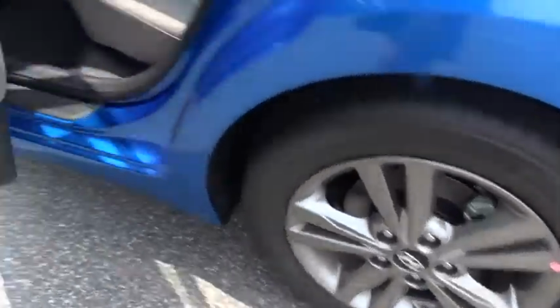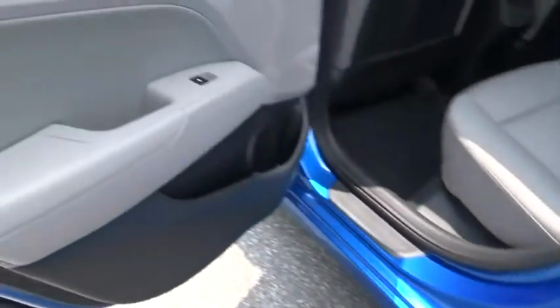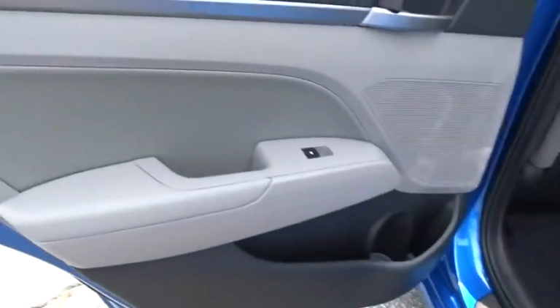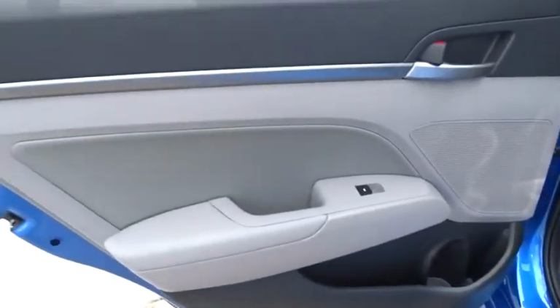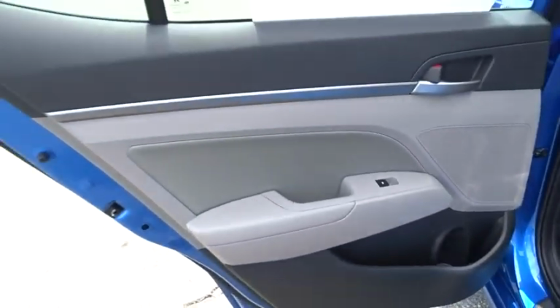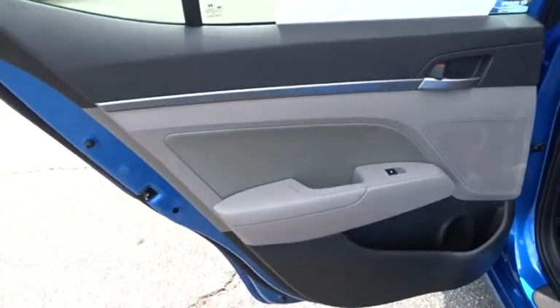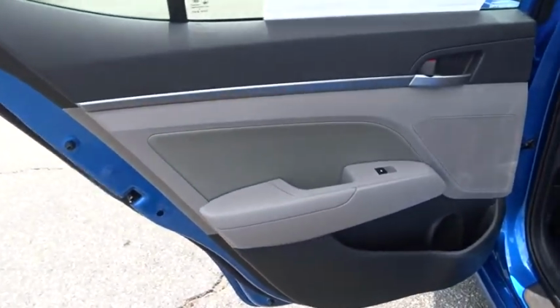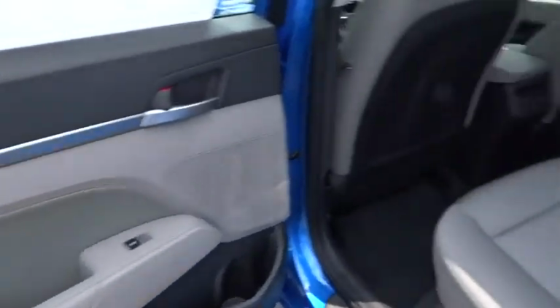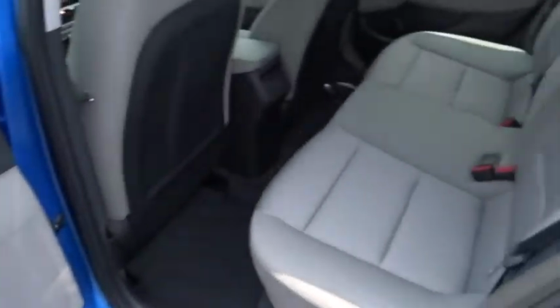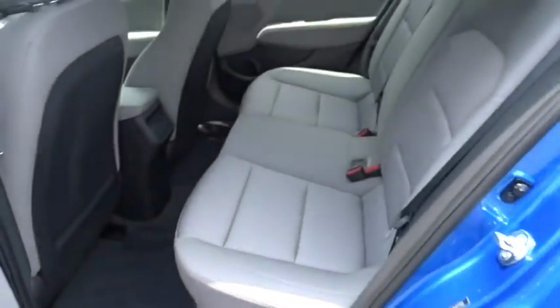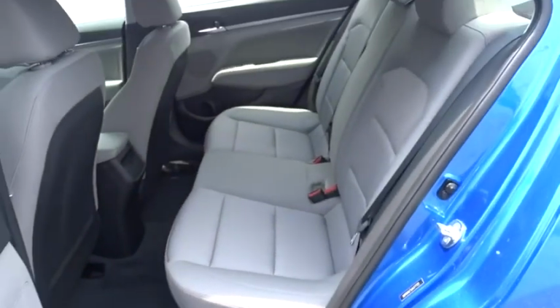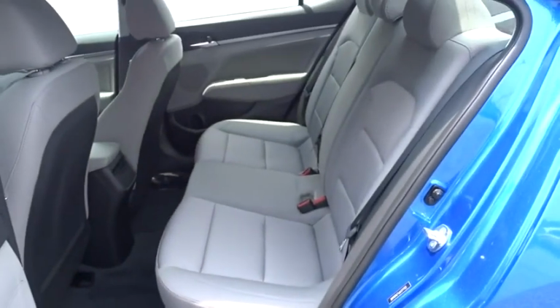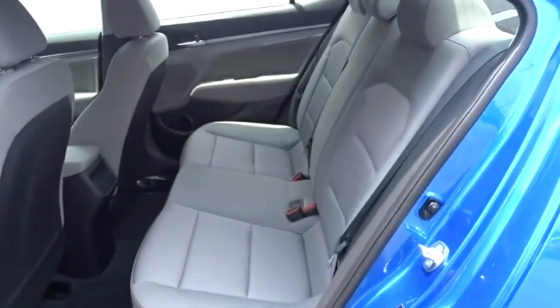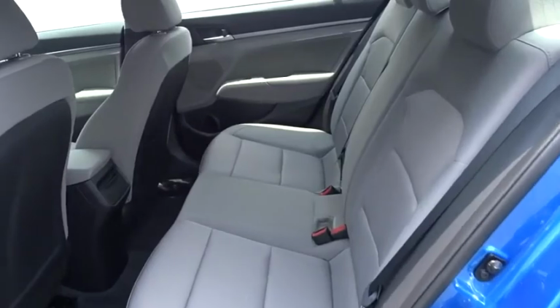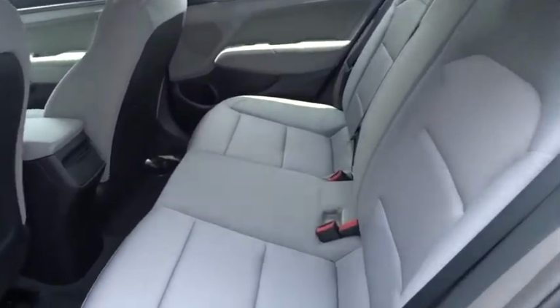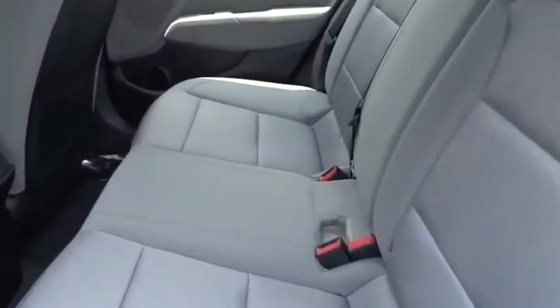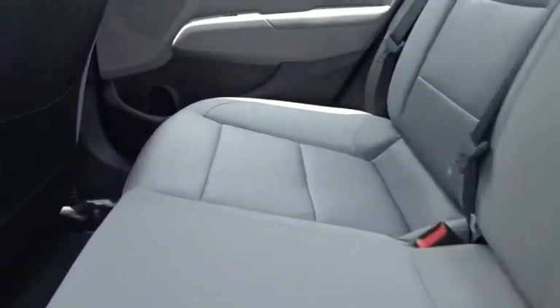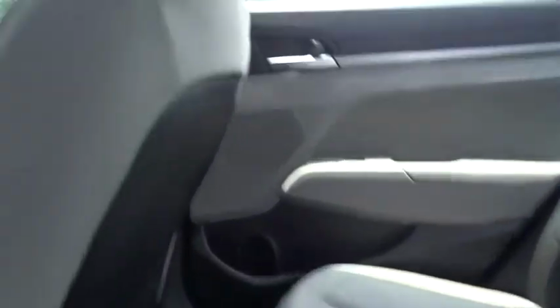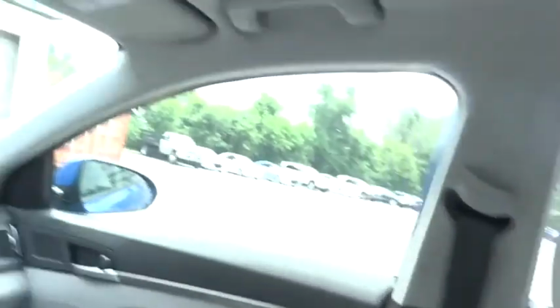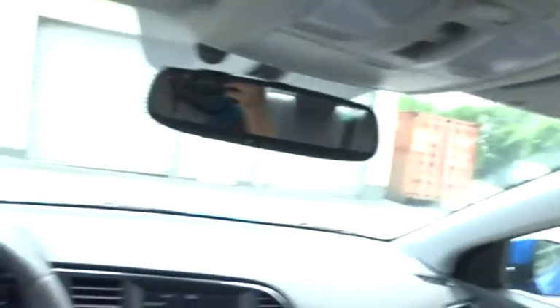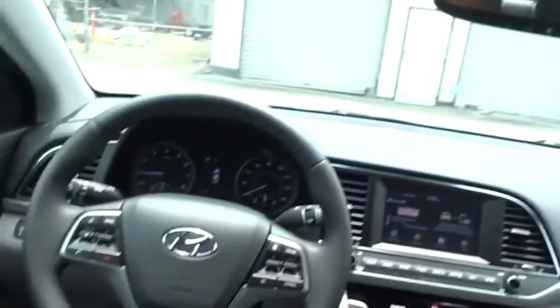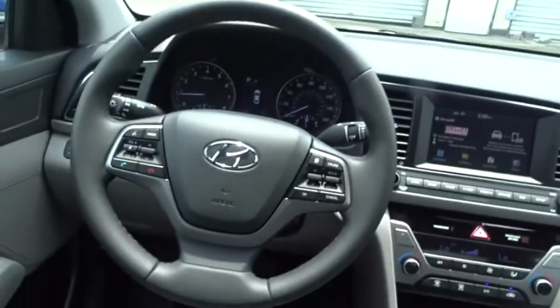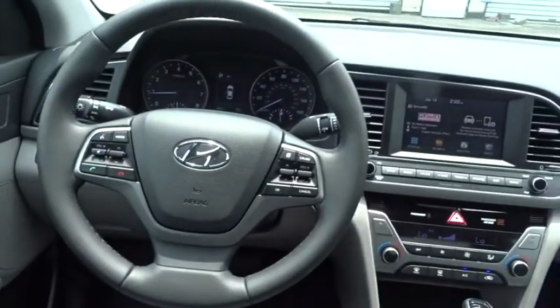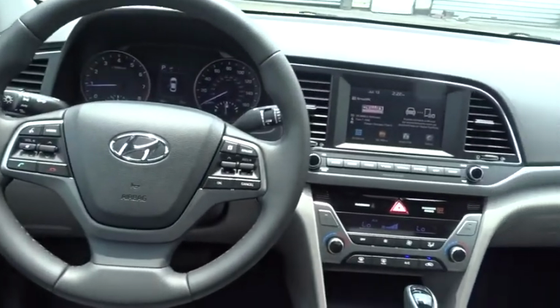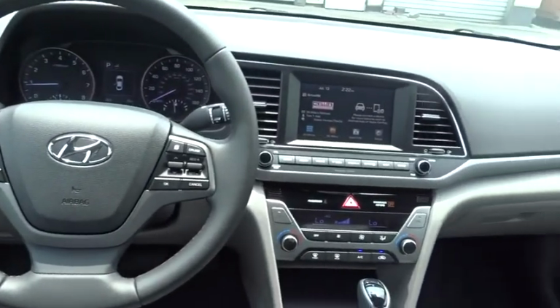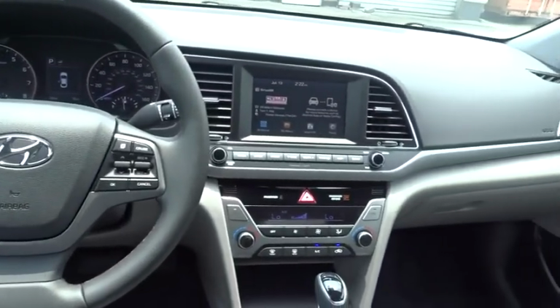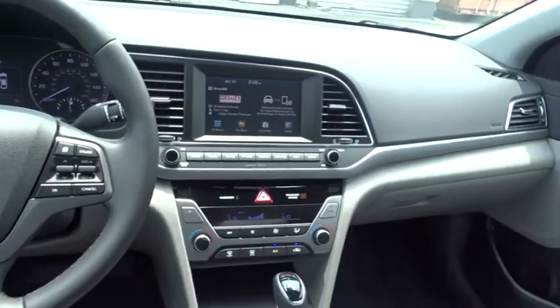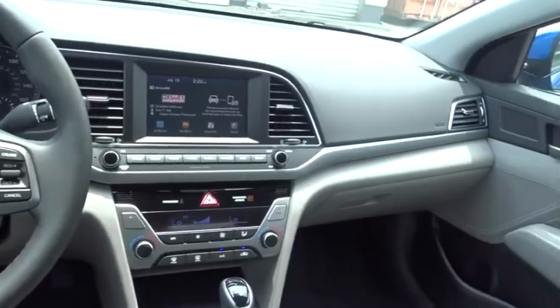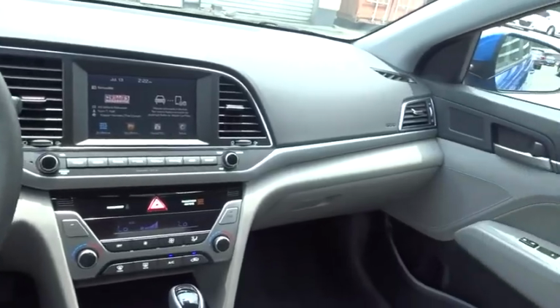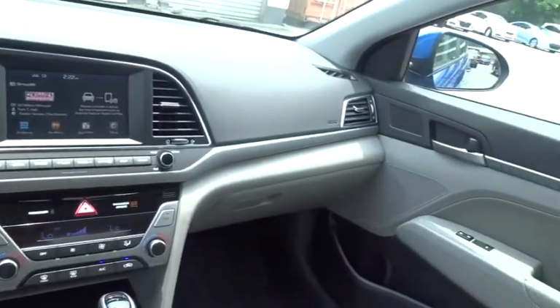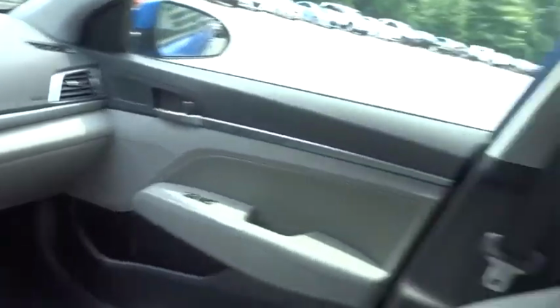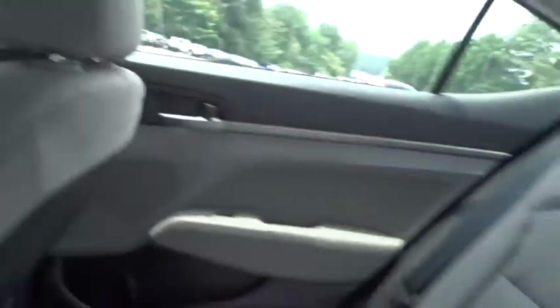Bluetooth, adjustable steering wheel, power steering, front wheel drive, four-wheel disc brakes, auto dimming rear view mirror, keyless start, aluminum wheels, cruise control, universal garage door opener, front wheel drive.